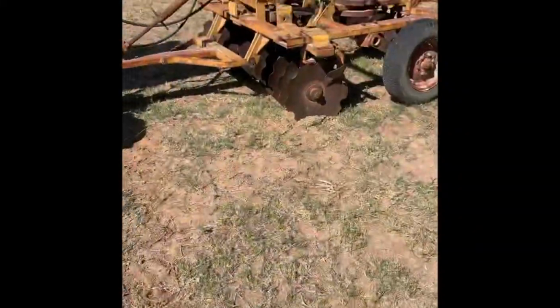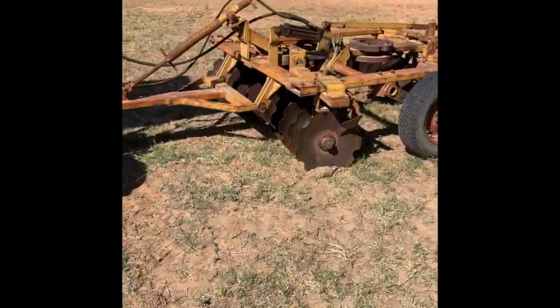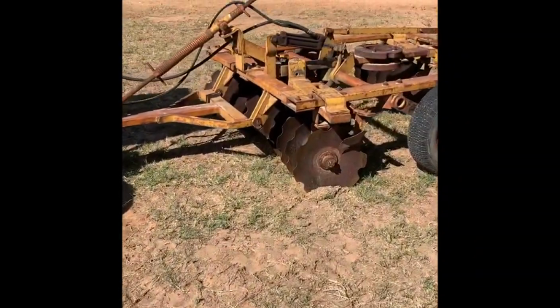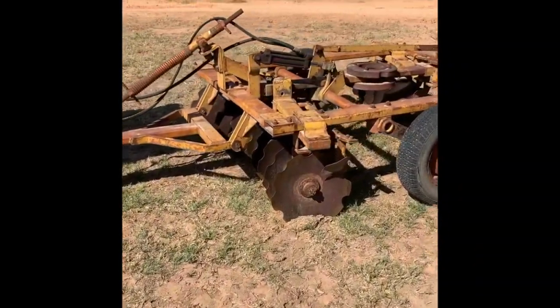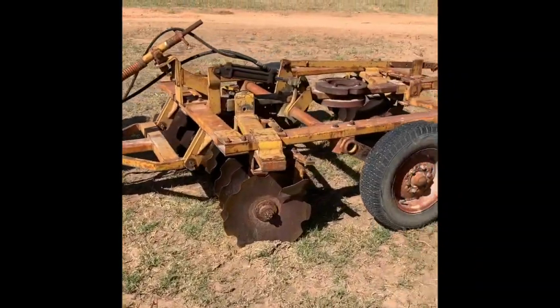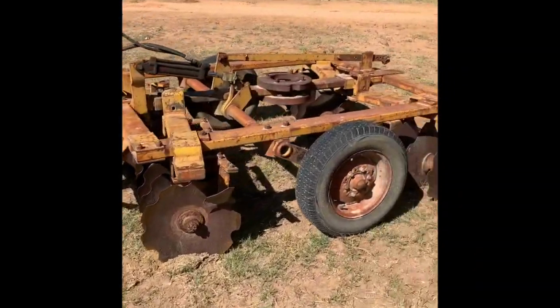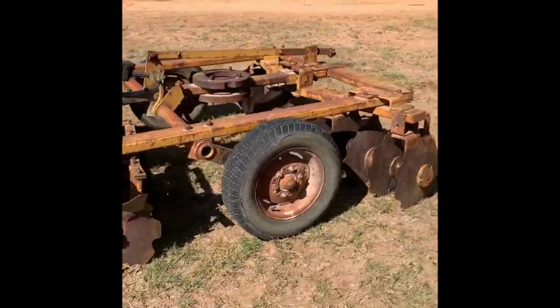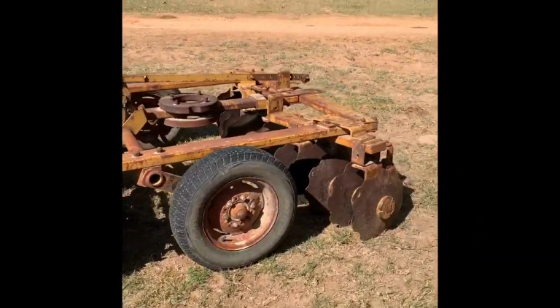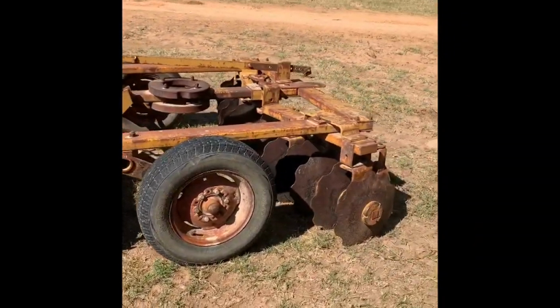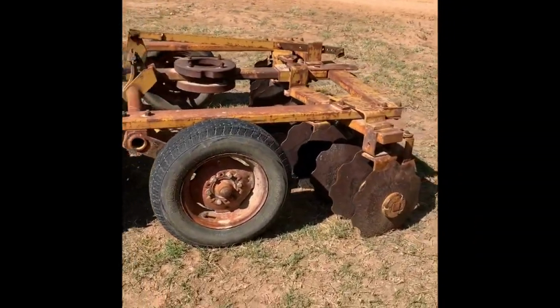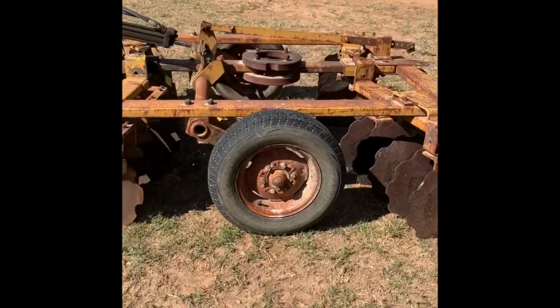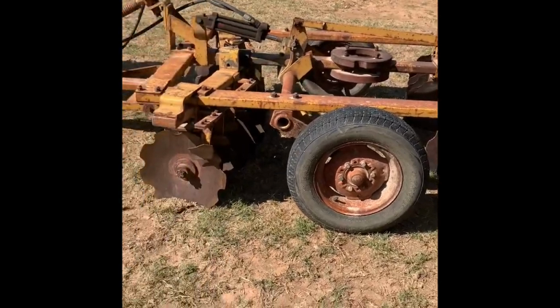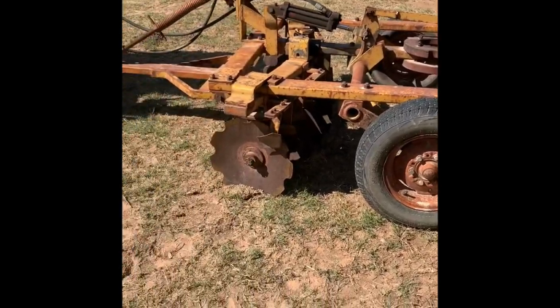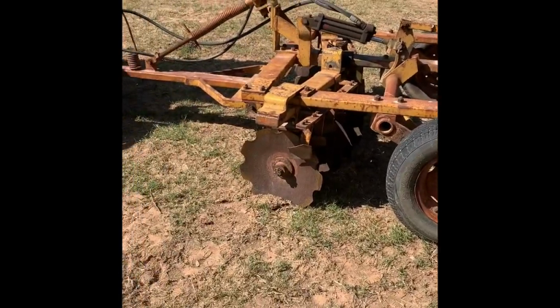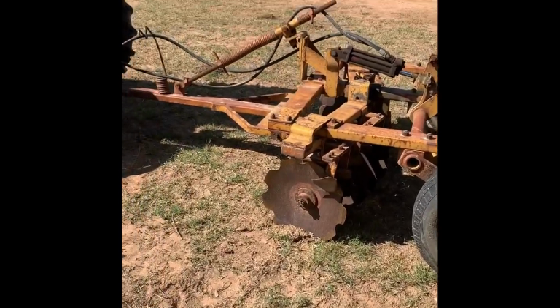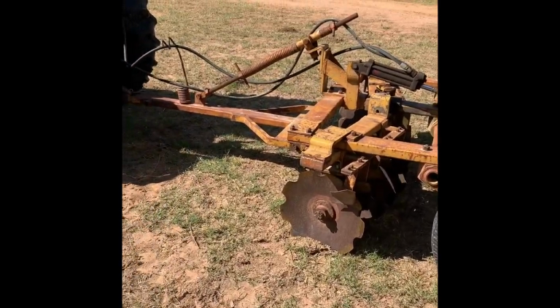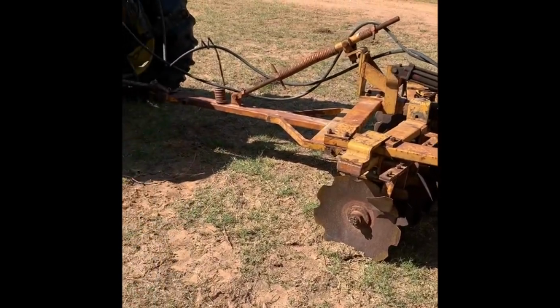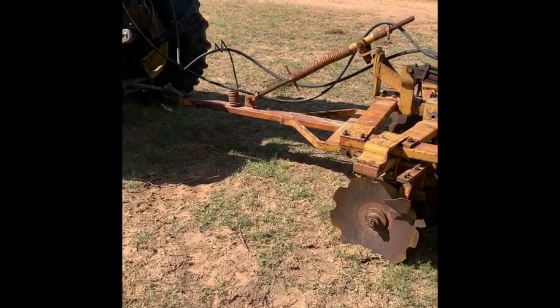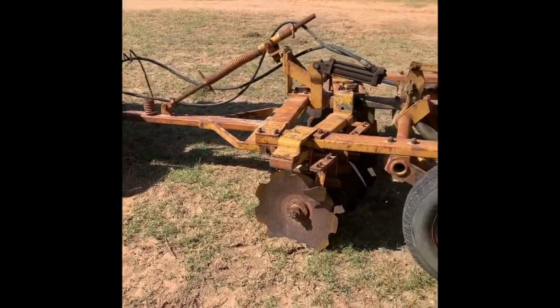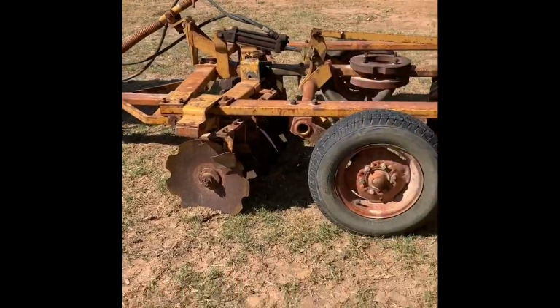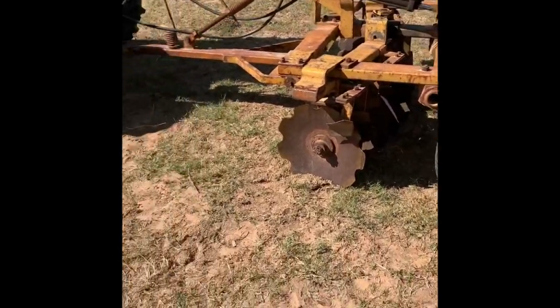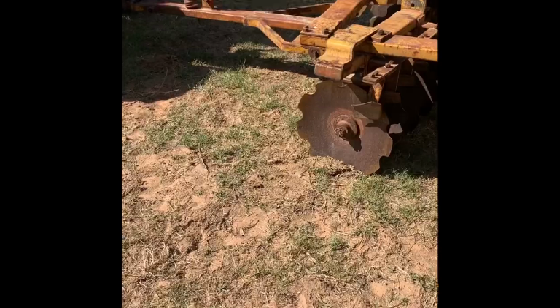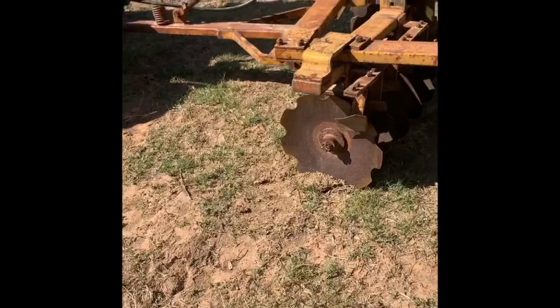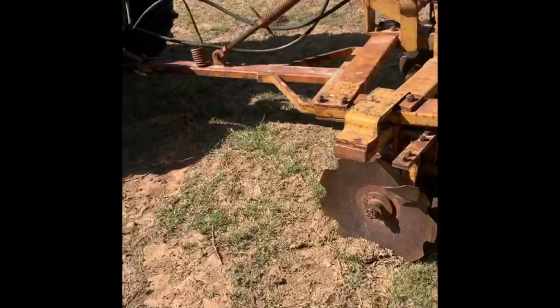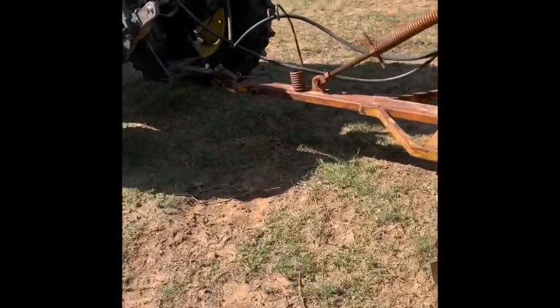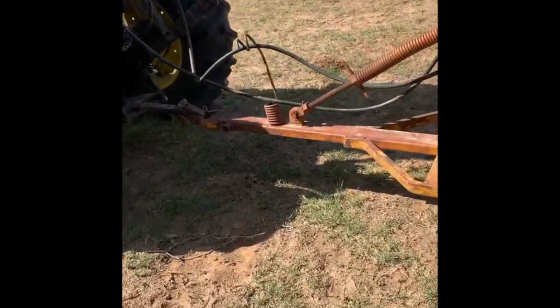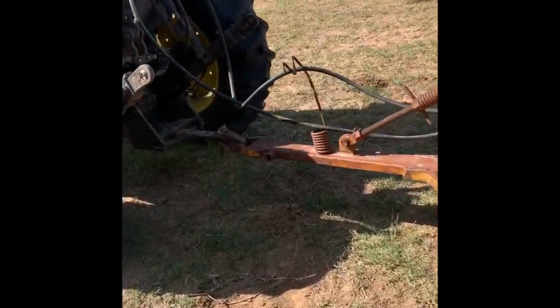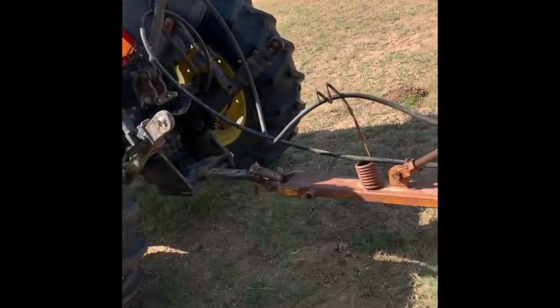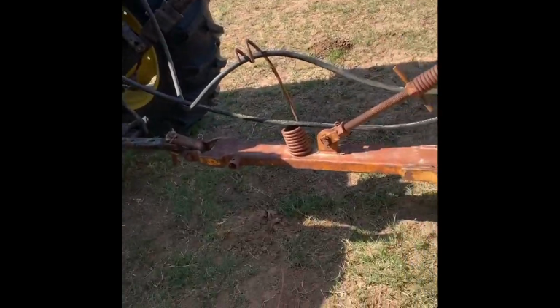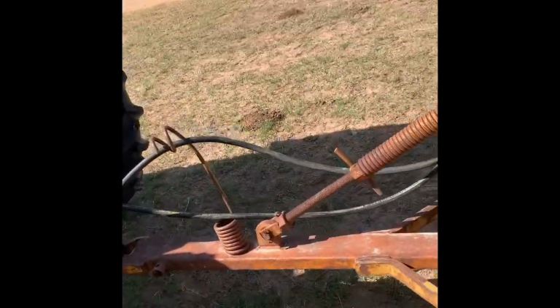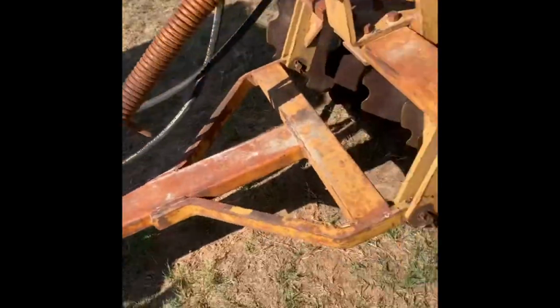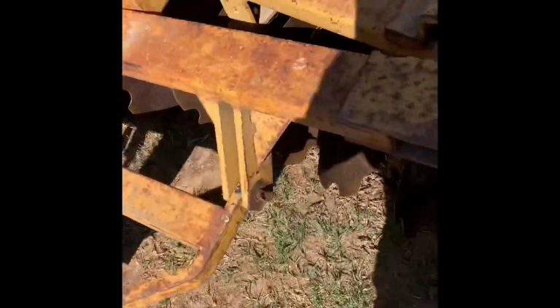Here's the old Taylor-way disc - I think it's a 7-foot. We've had to replace the front gangs on it, all sets of the discs on the front gangs. I've replaced some bearings too. I just sold my 14-footer, like I was saying earlier.